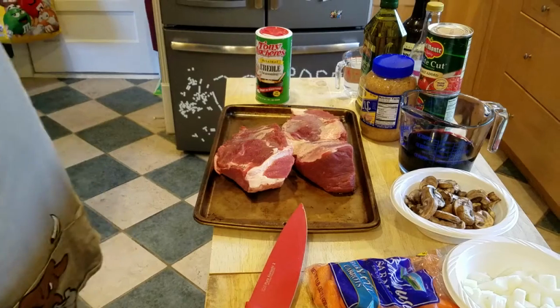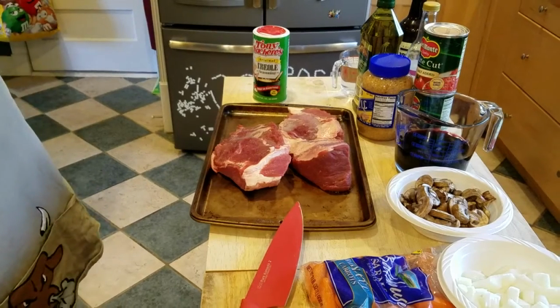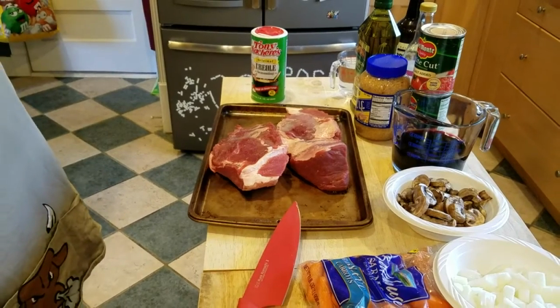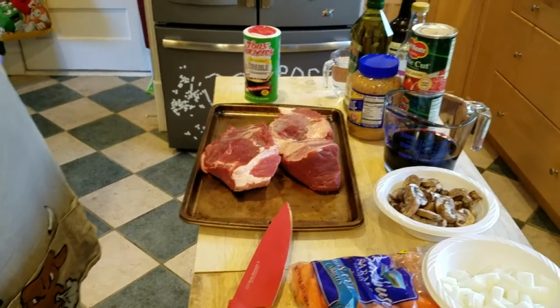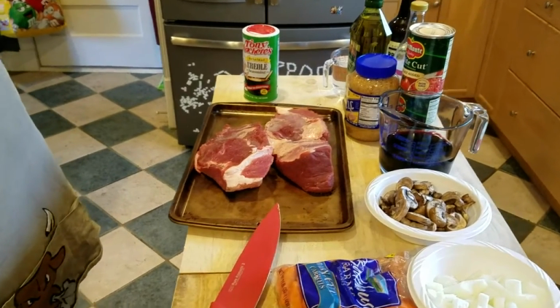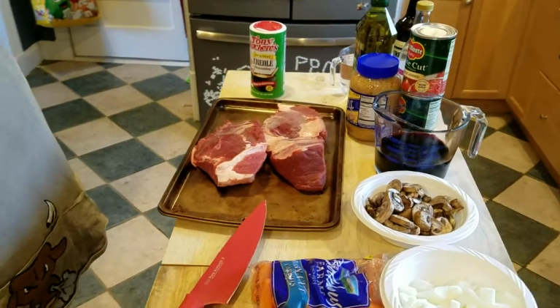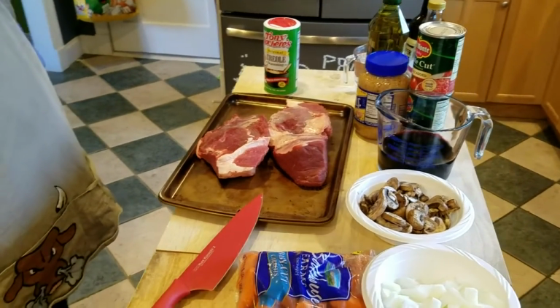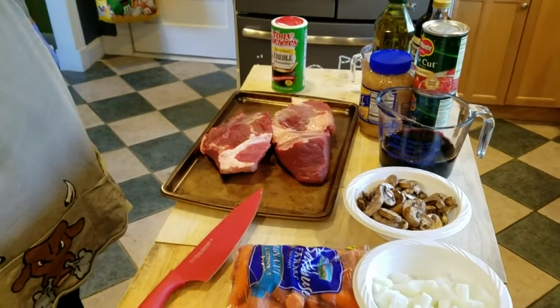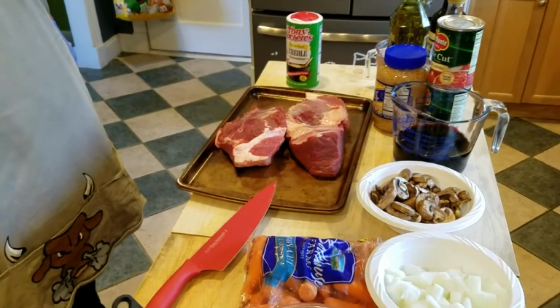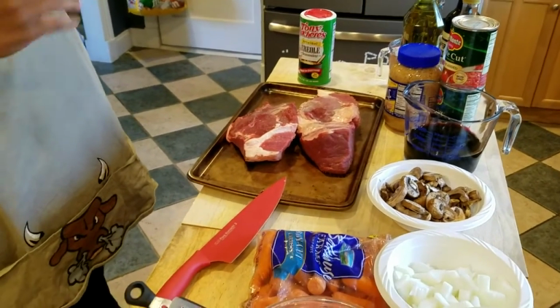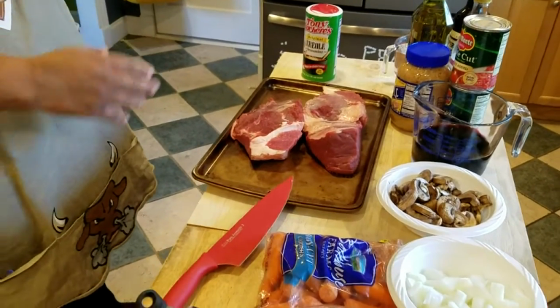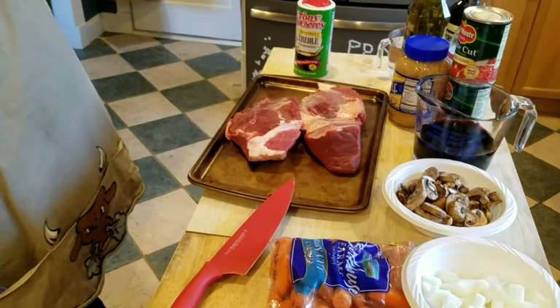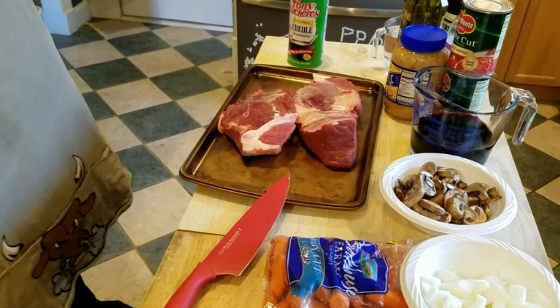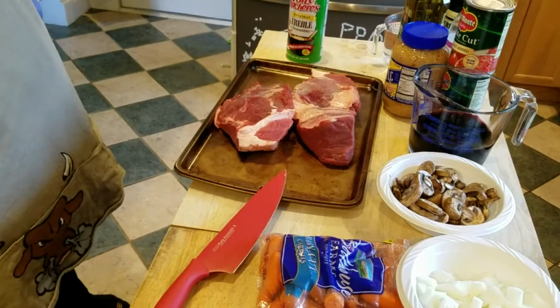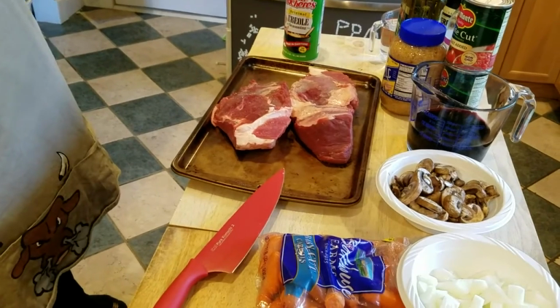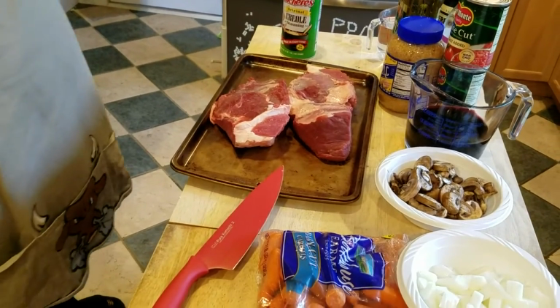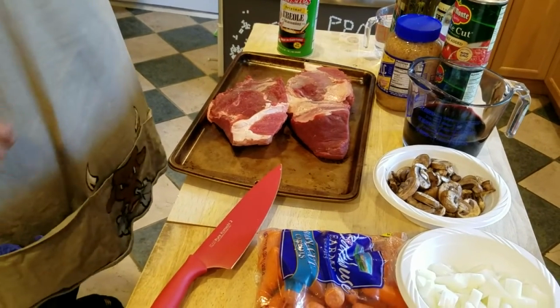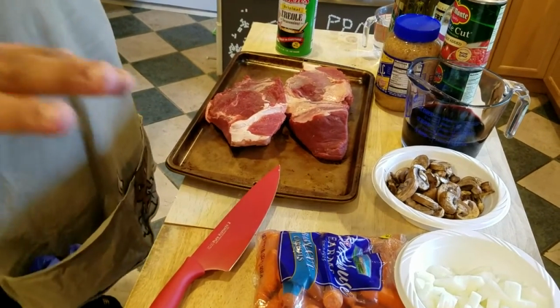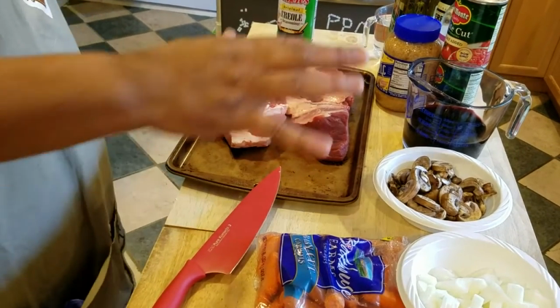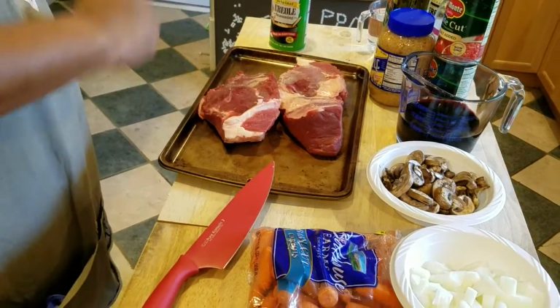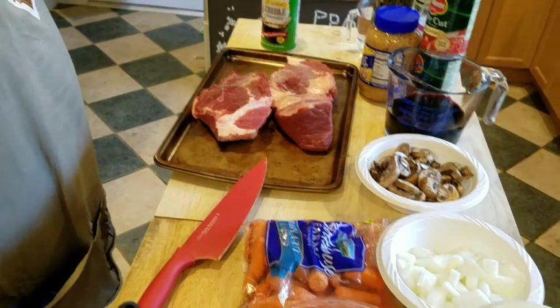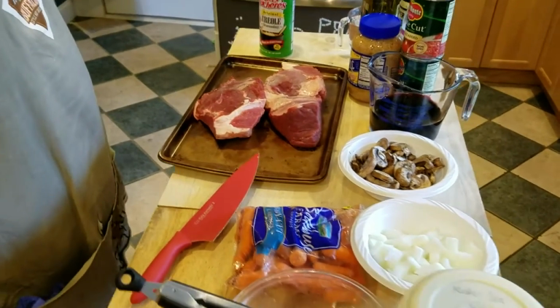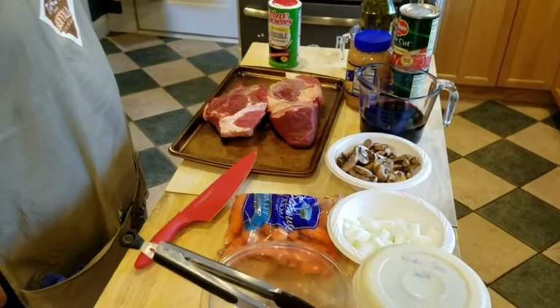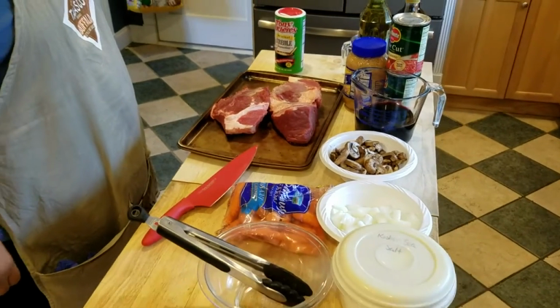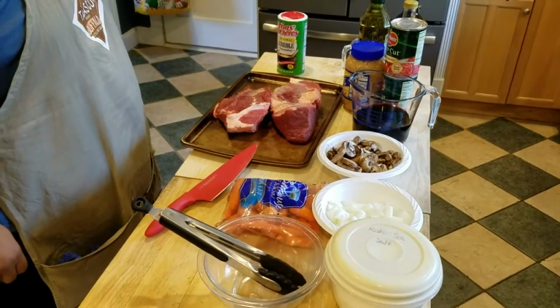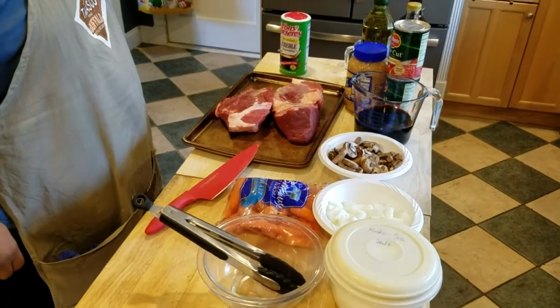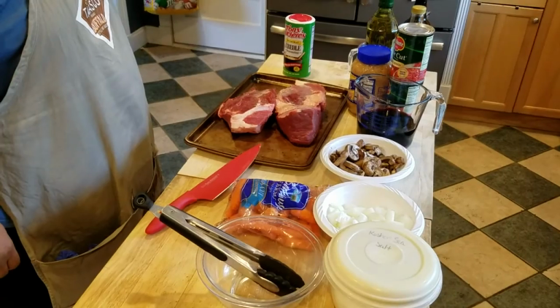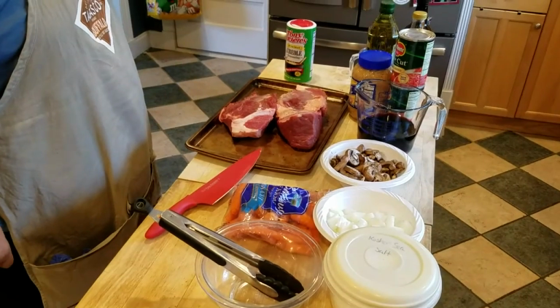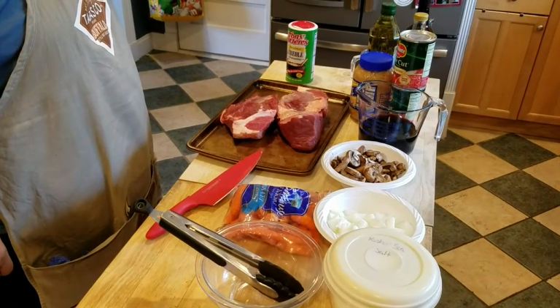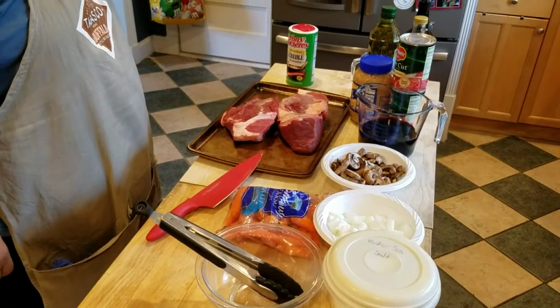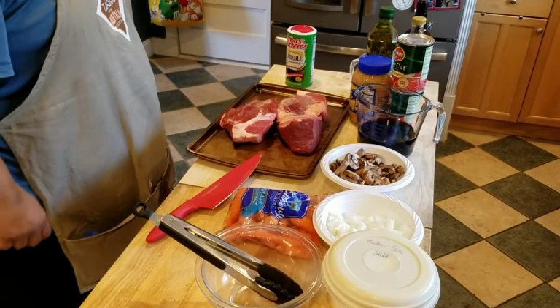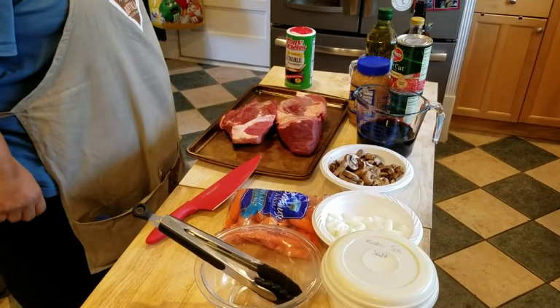Hey everybody, the Black Sox Chef is back at it again. What we have here is a Pikes Peak Roast. What you see on the table is all the ingredients that are going to go into our roast that we're going to do today.